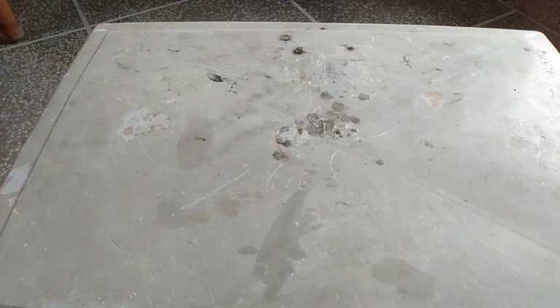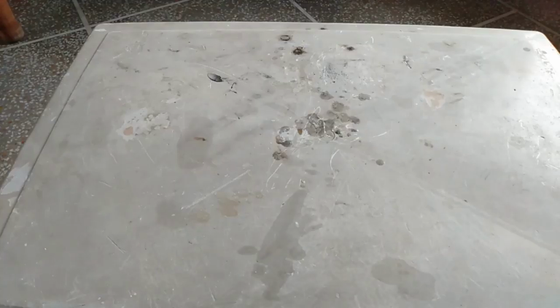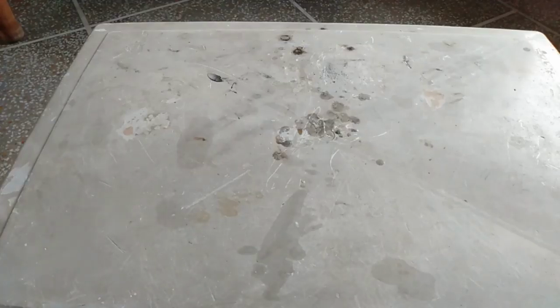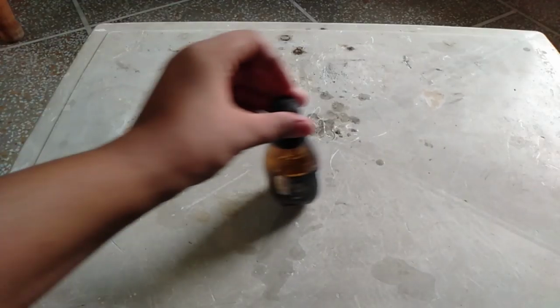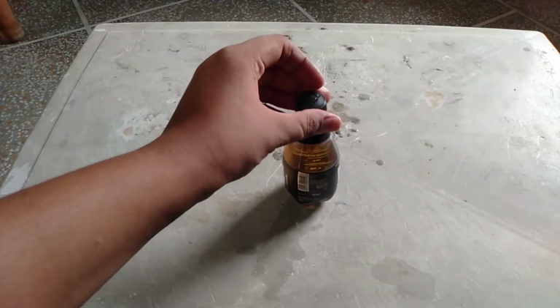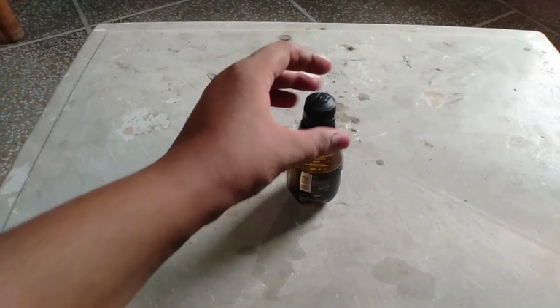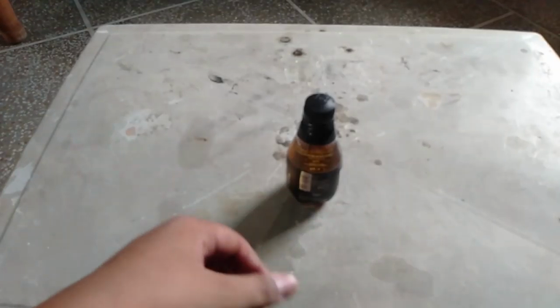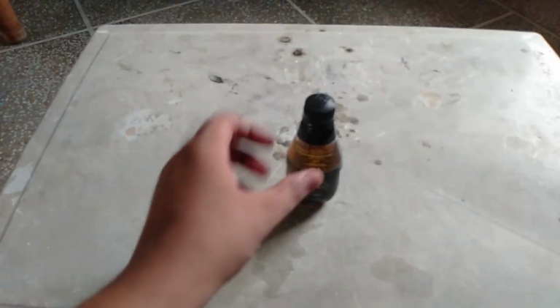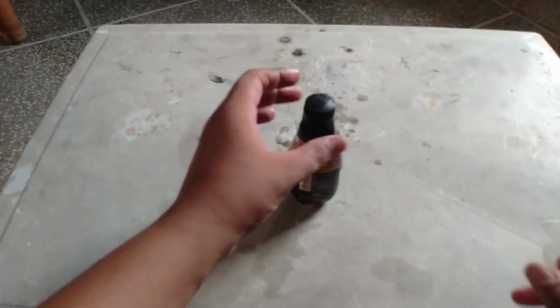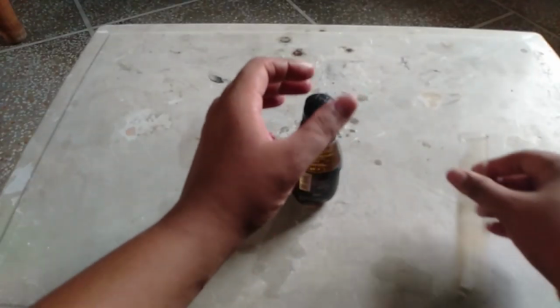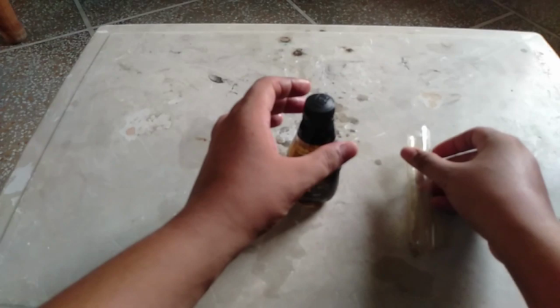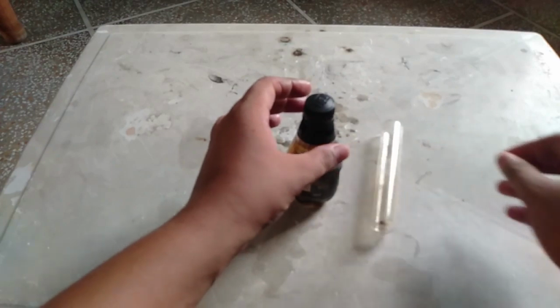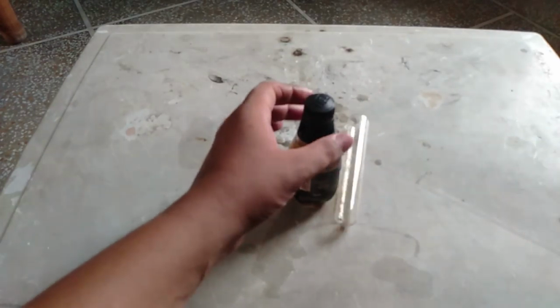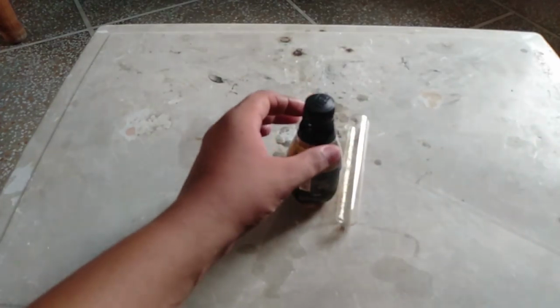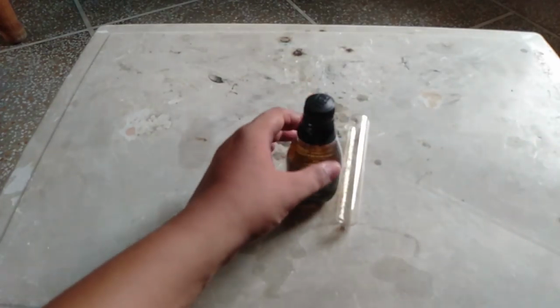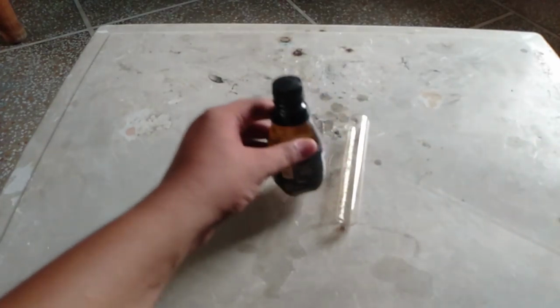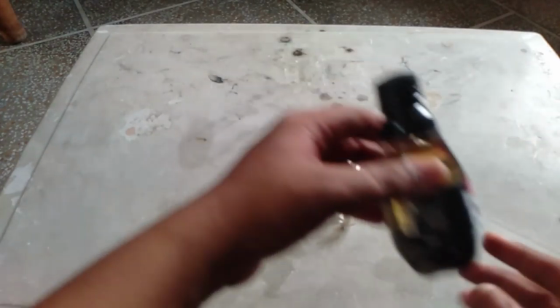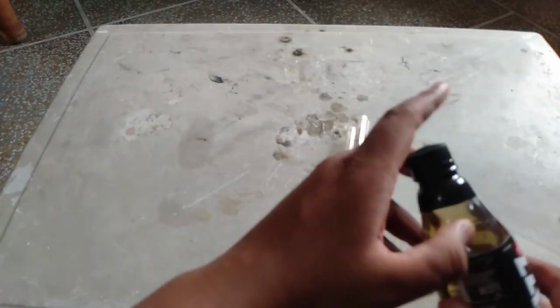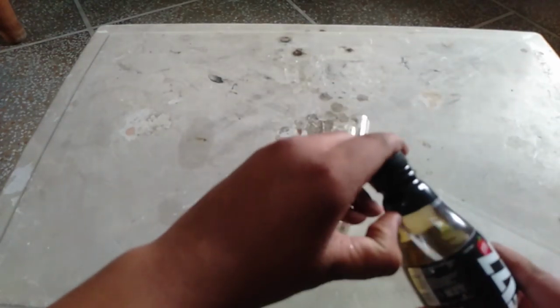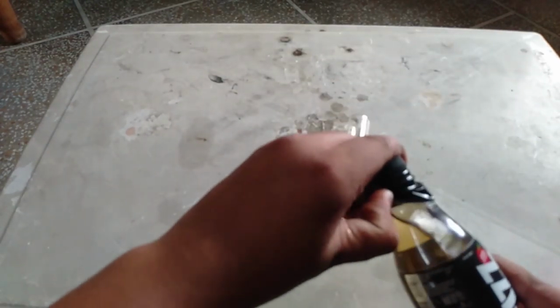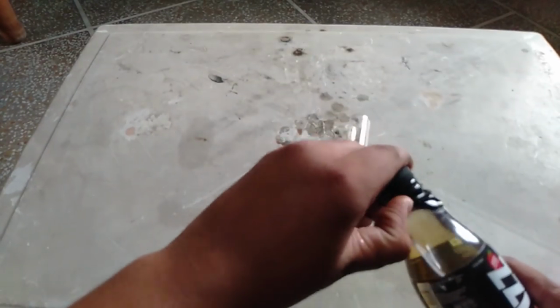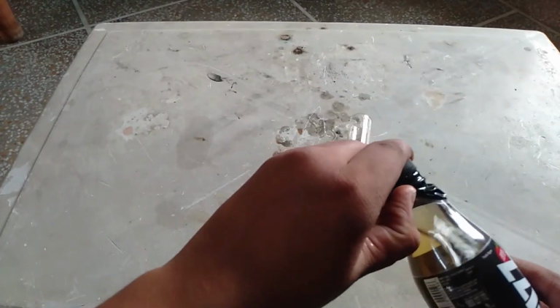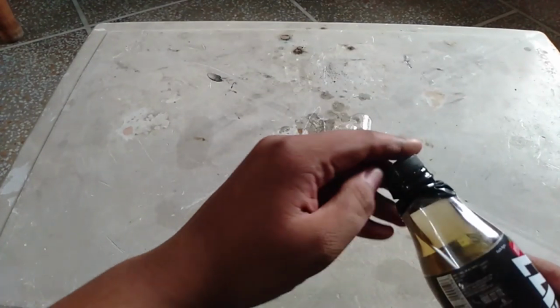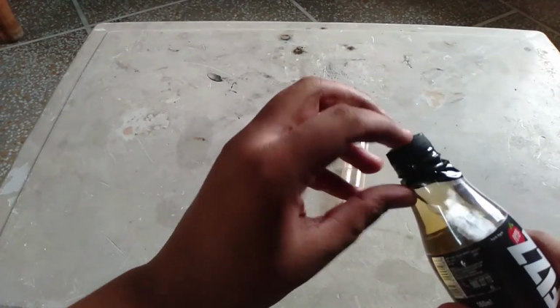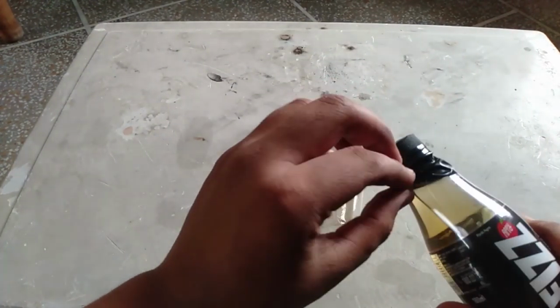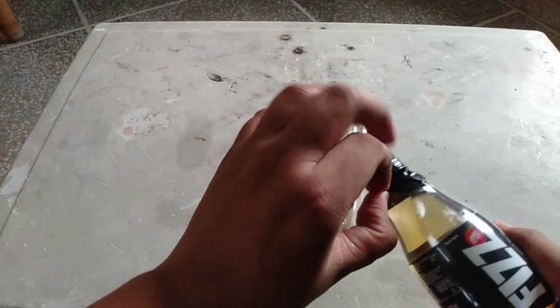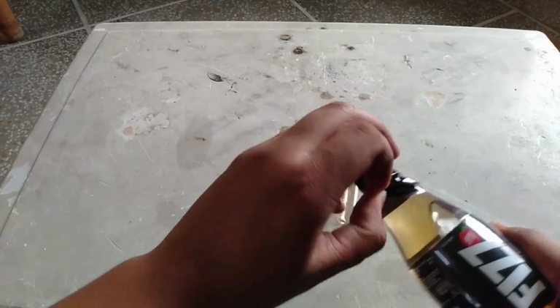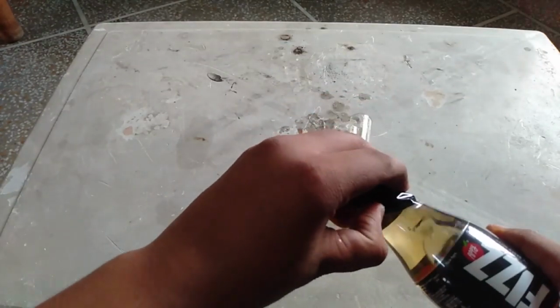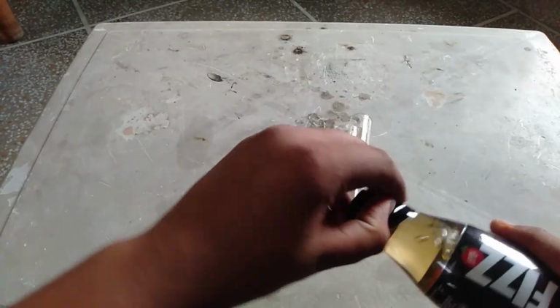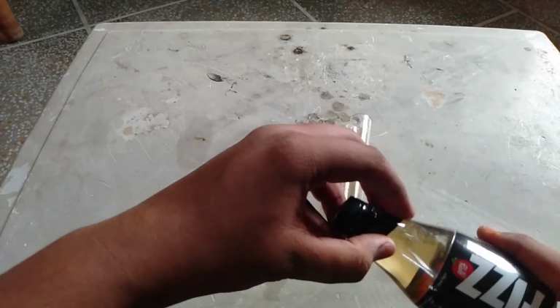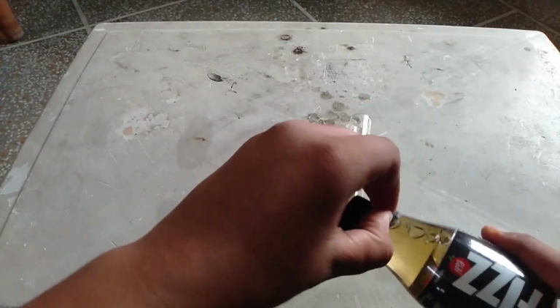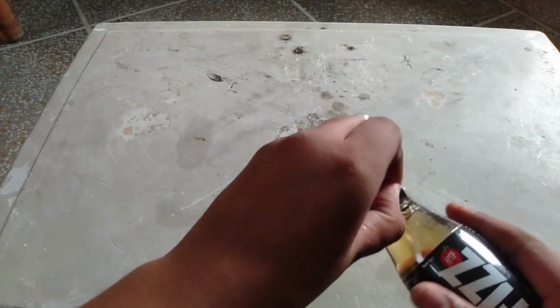First, you have to take Fizz. After that, you have to take a test tube. After that, you have to open it.